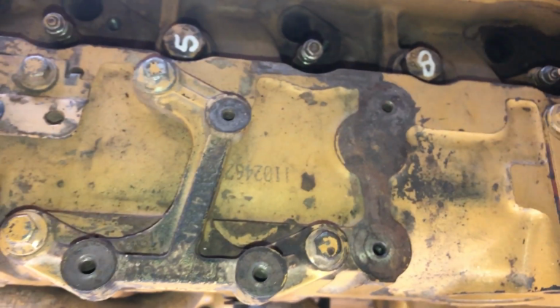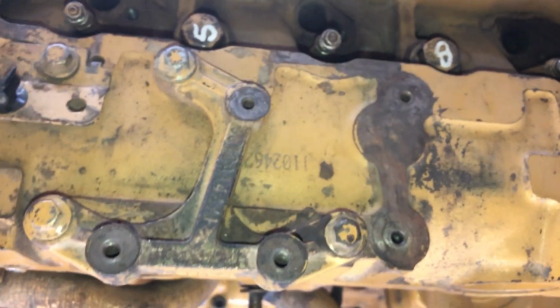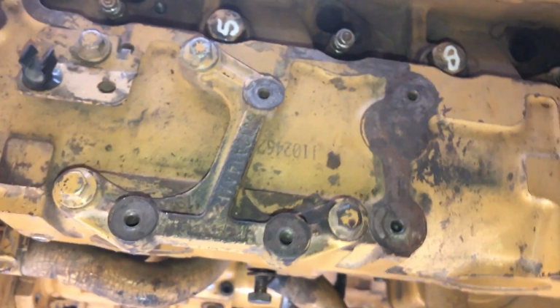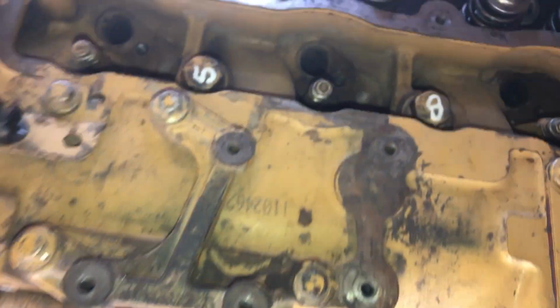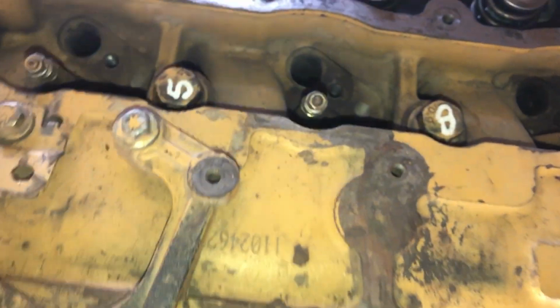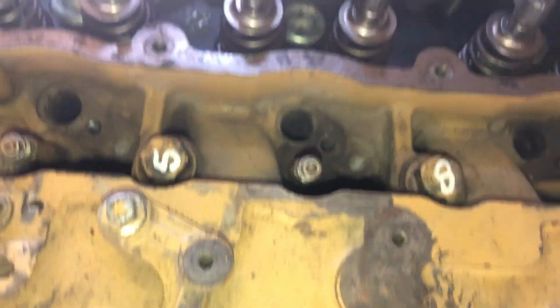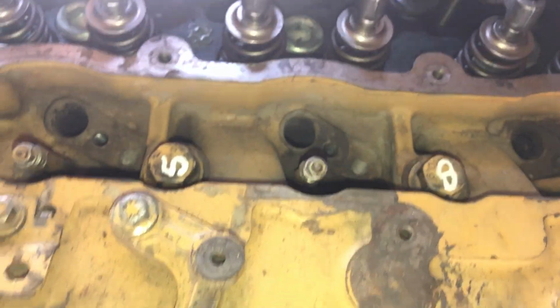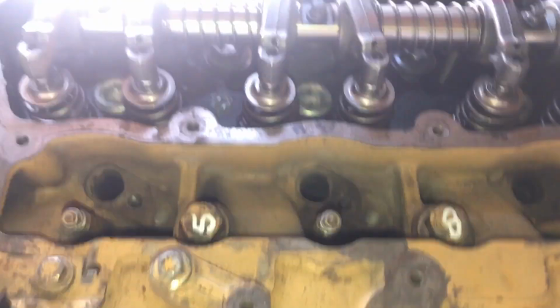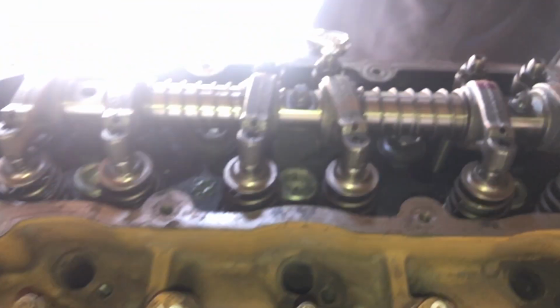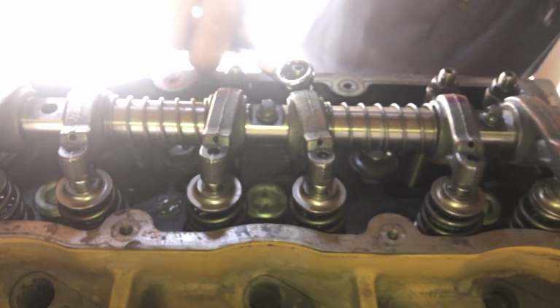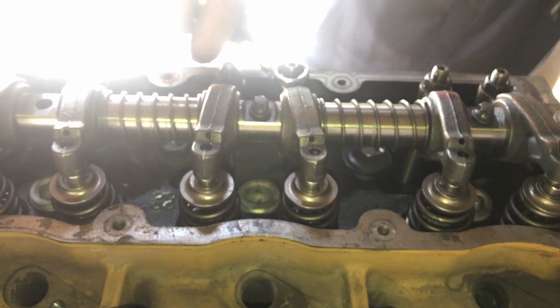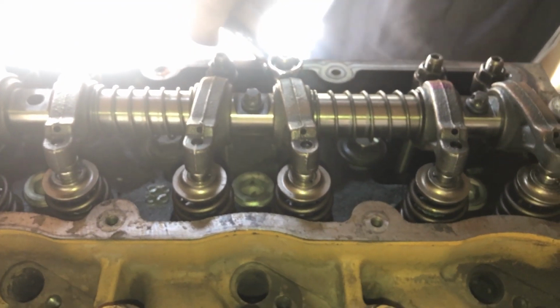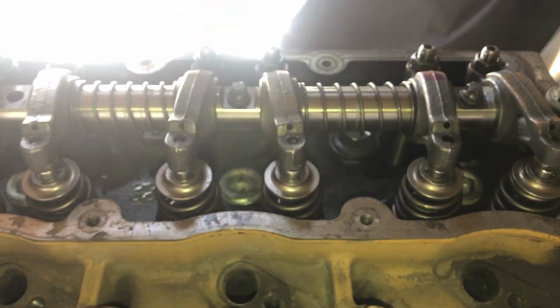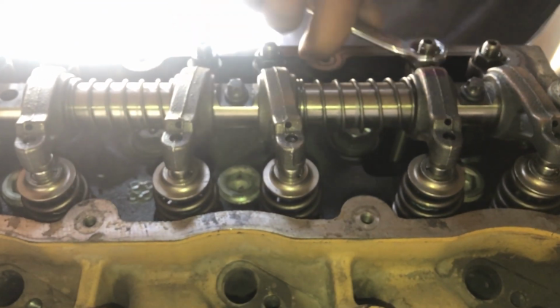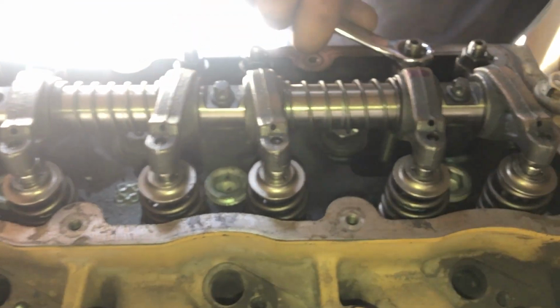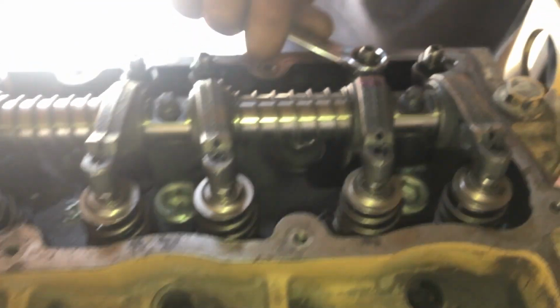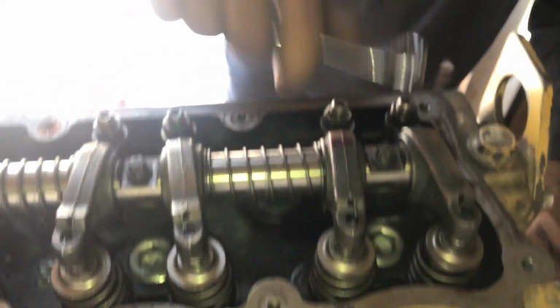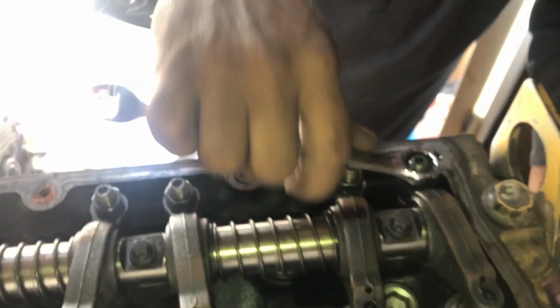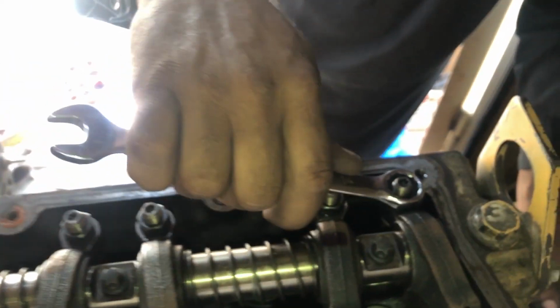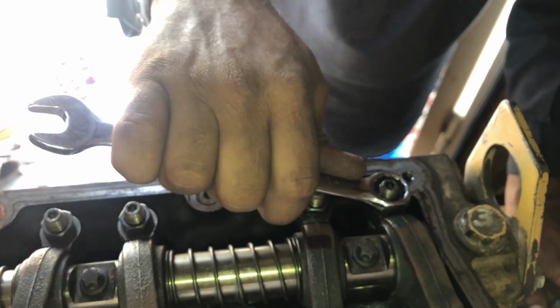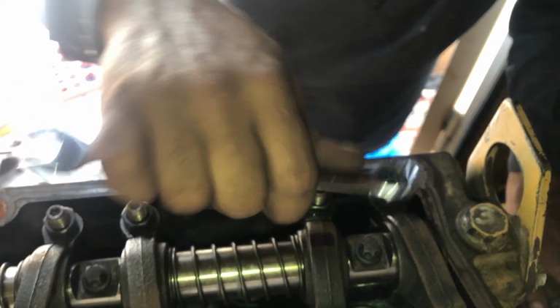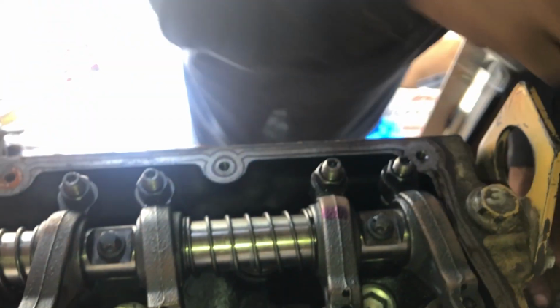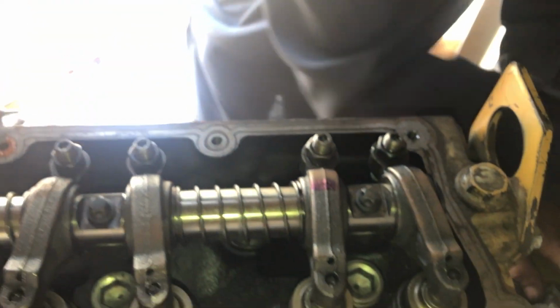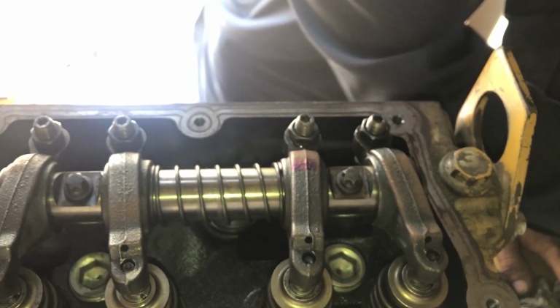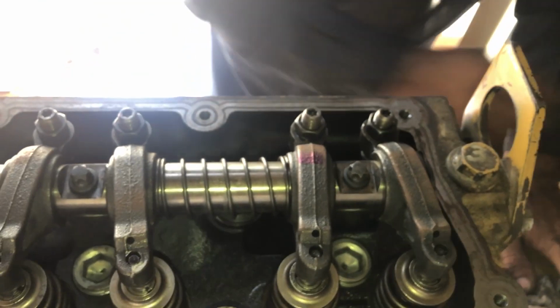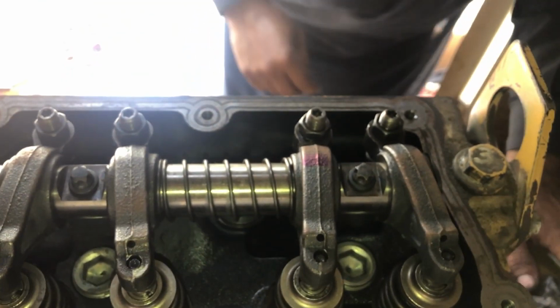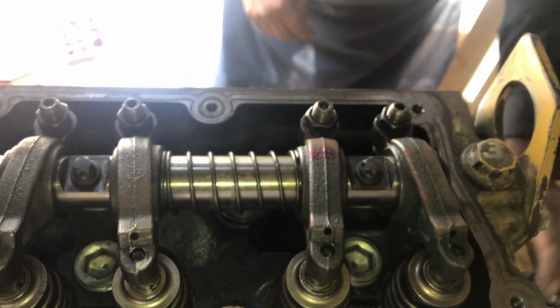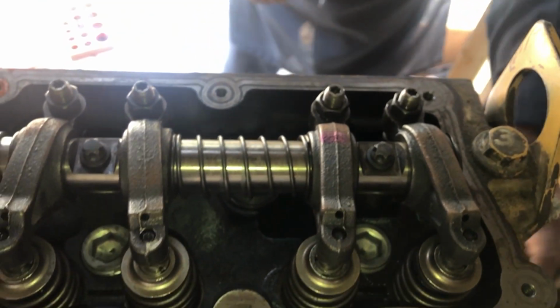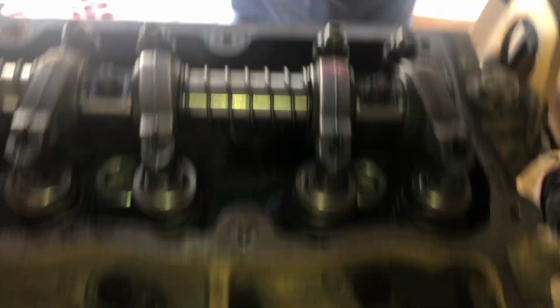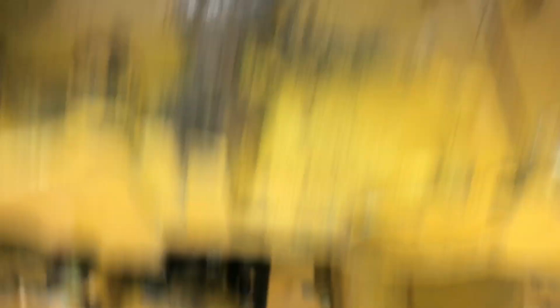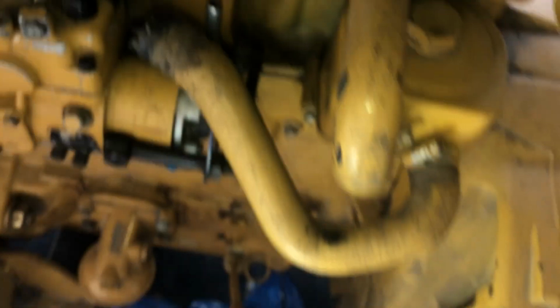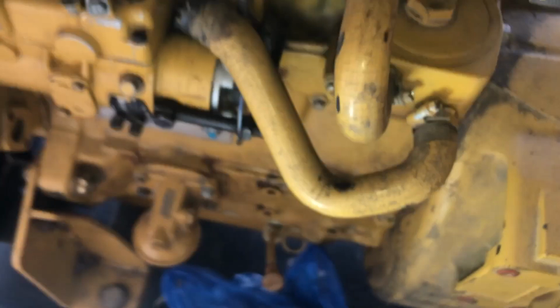This is the Perkins DK 1103 engine, Perkins 1100 series. Thanks for watching the video — subscribe to the channel for more videos like this.